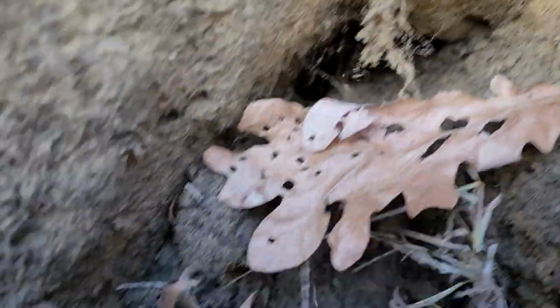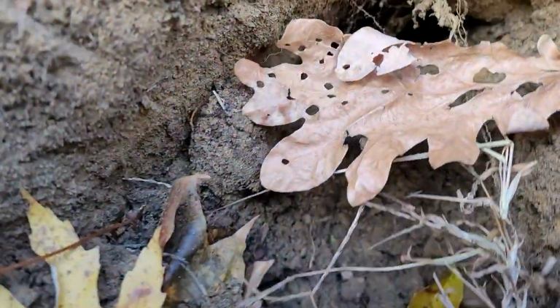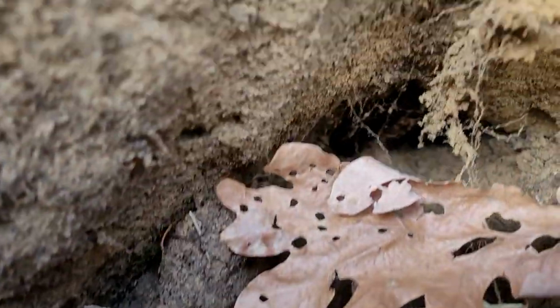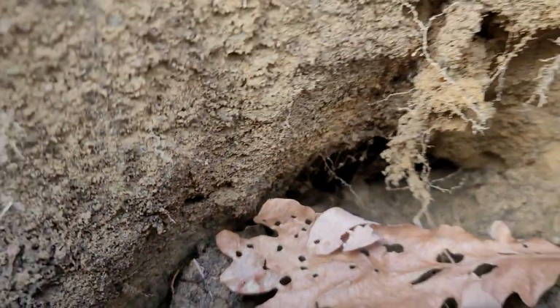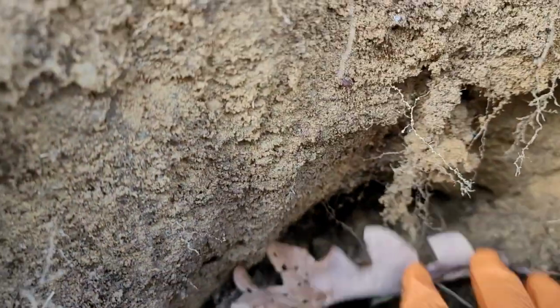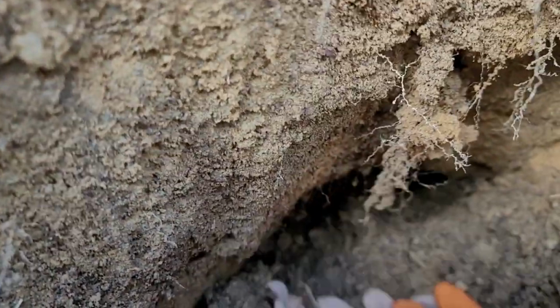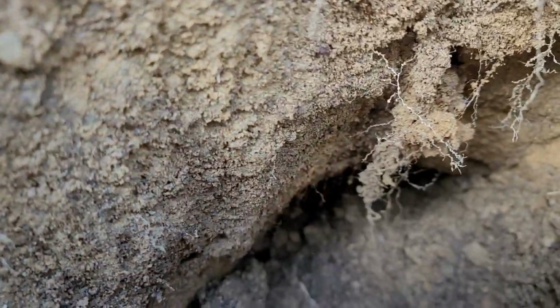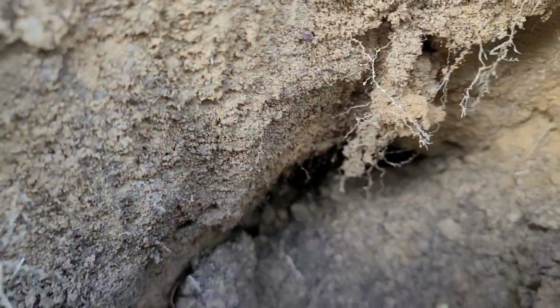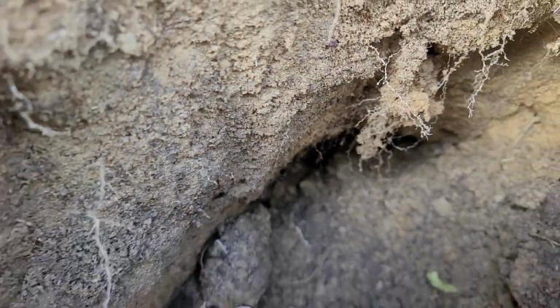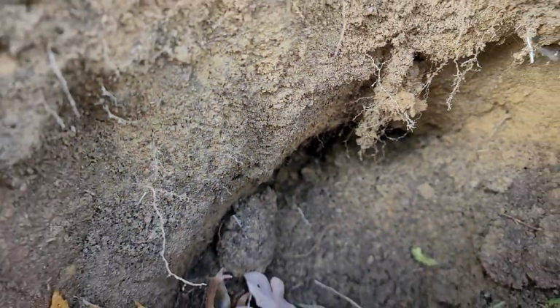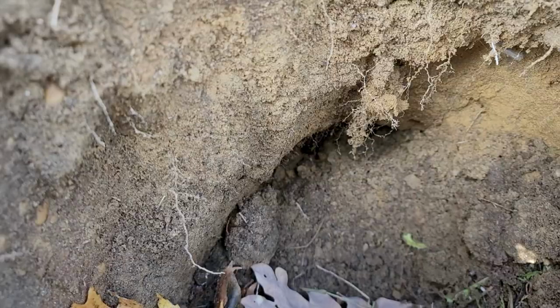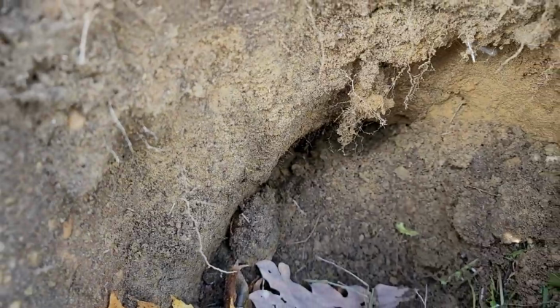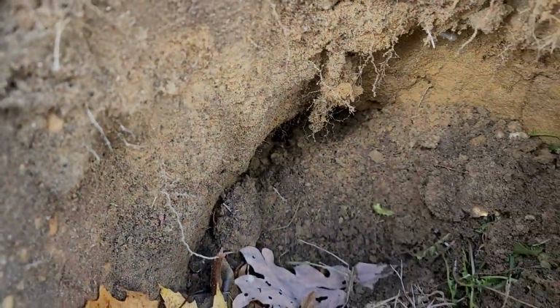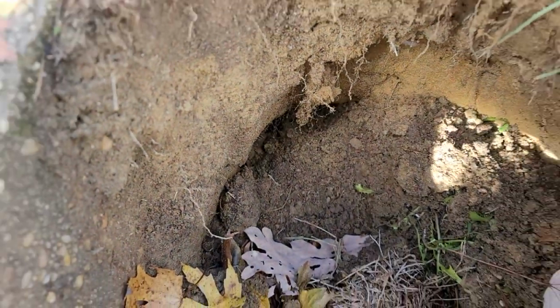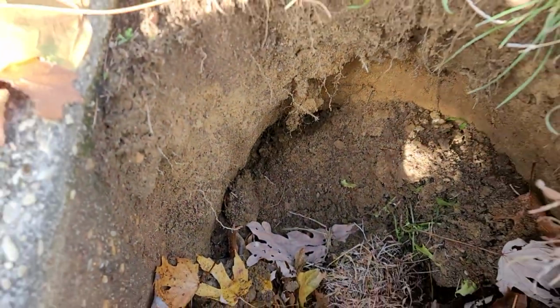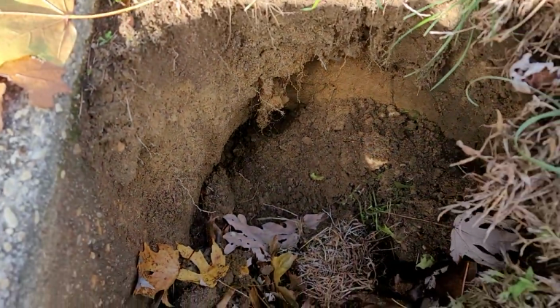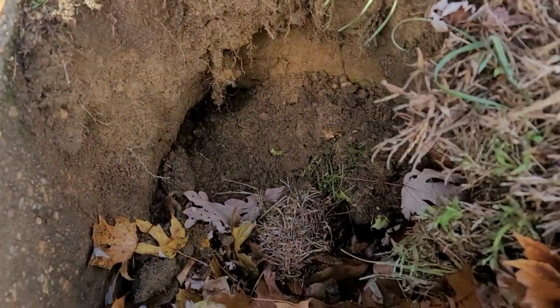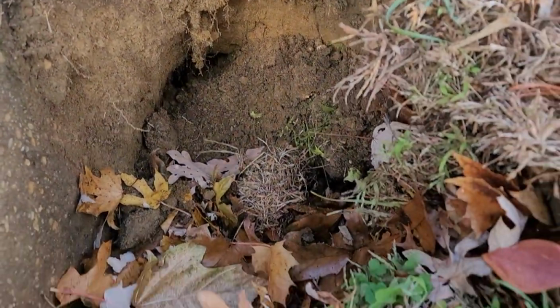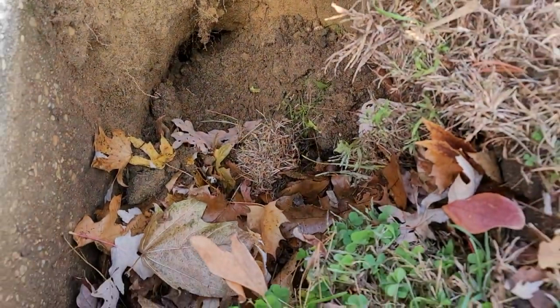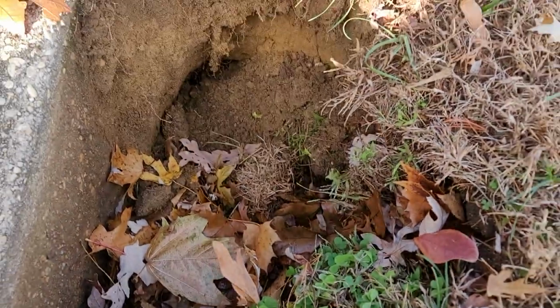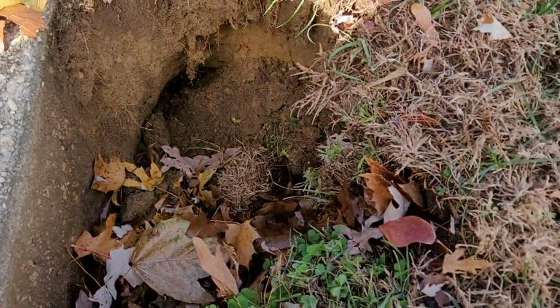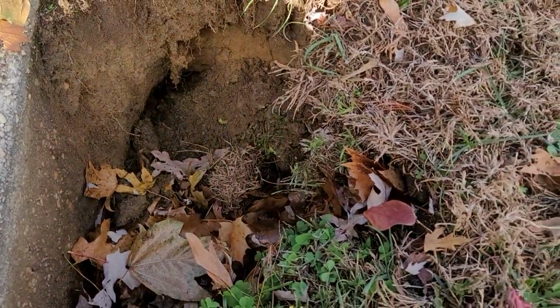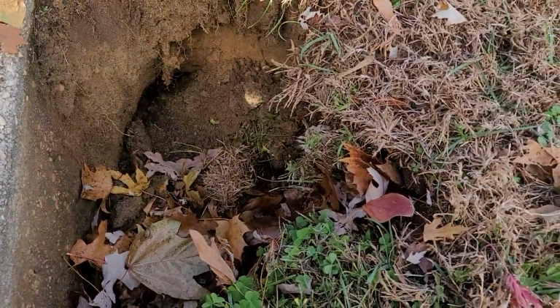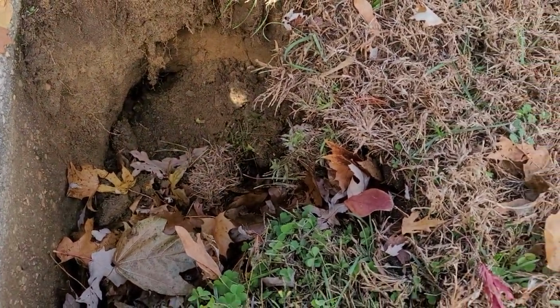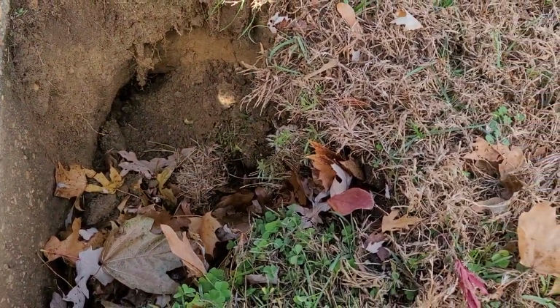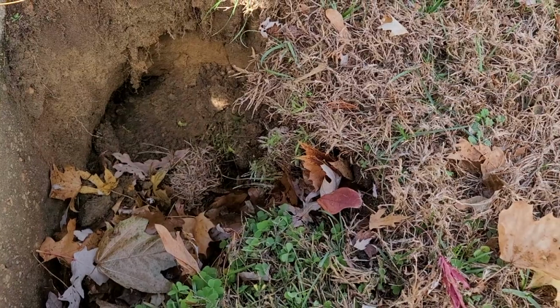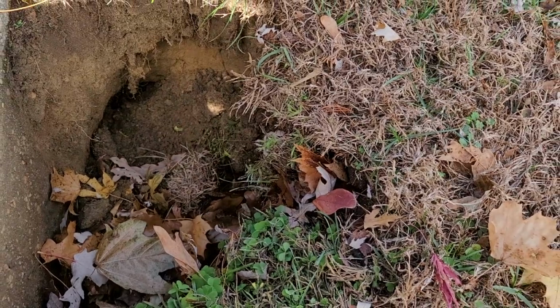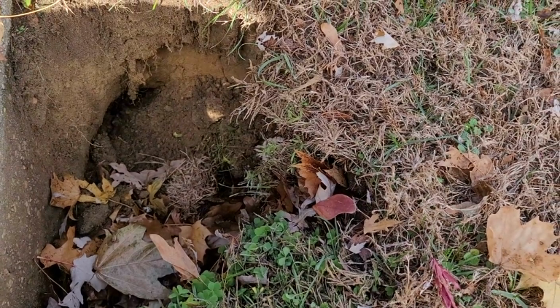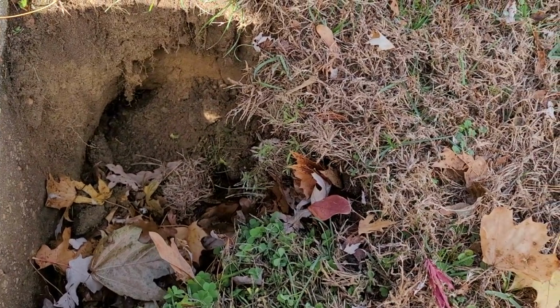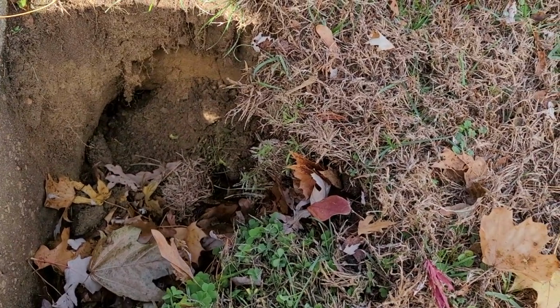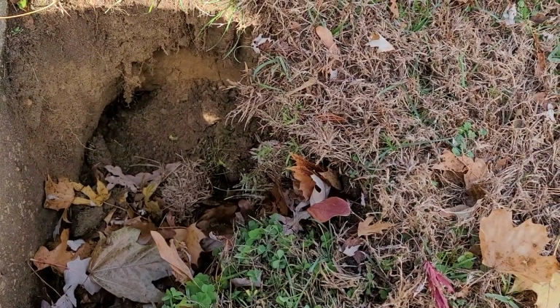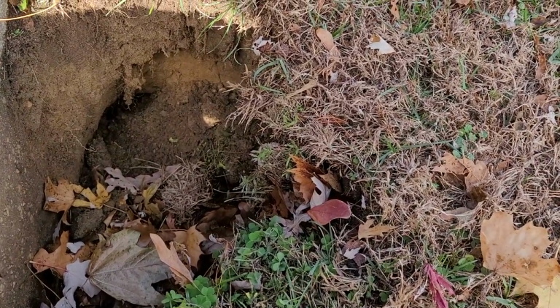These burrows usually contain a main entrance and one or two exit holes away from the main entrance. The main opening to a rat burrow is about two to four inches in diameter and is smooth from use.